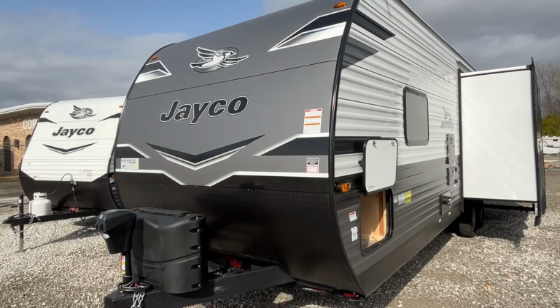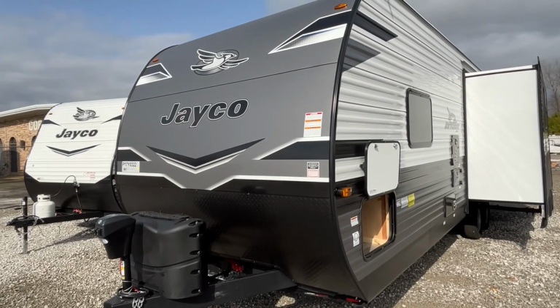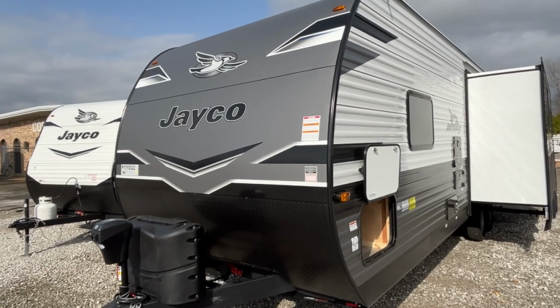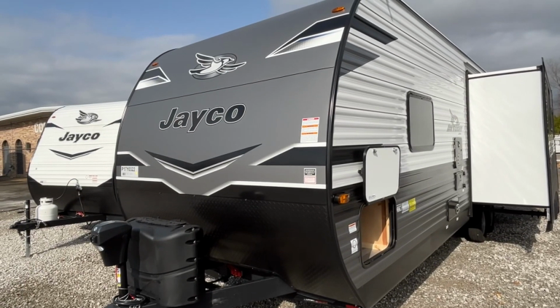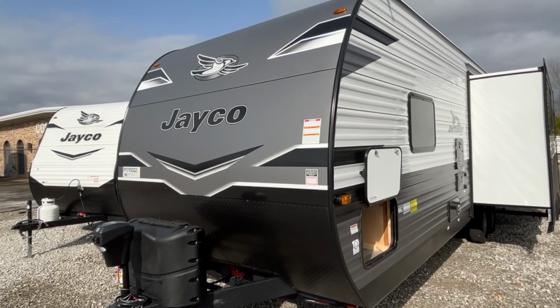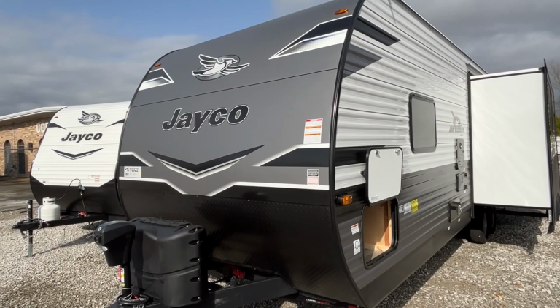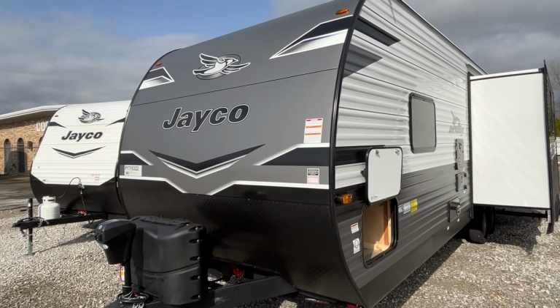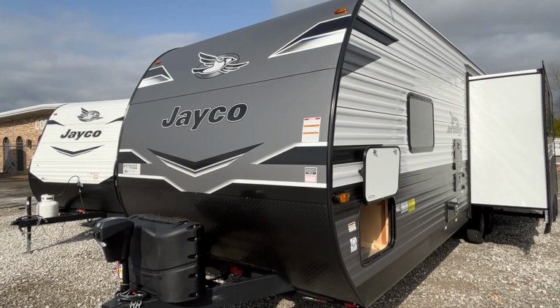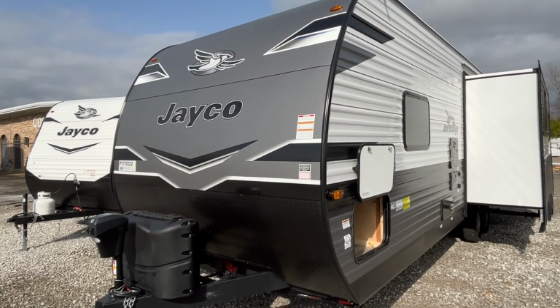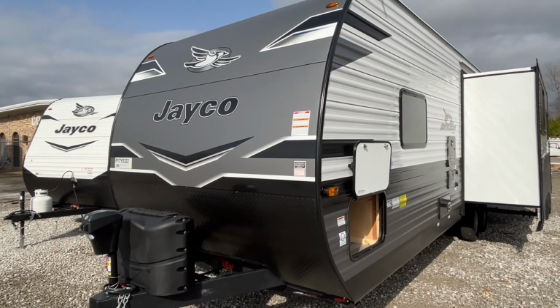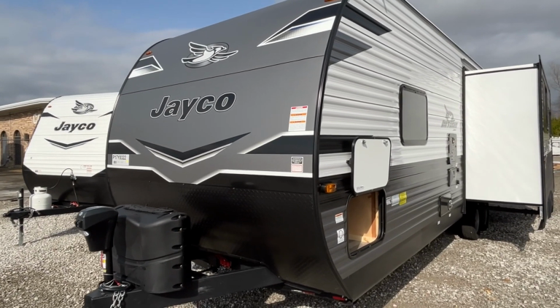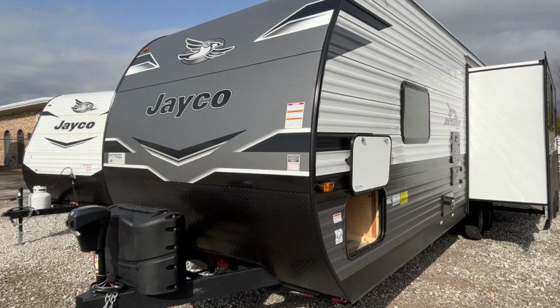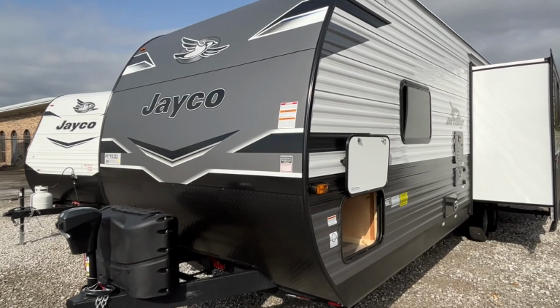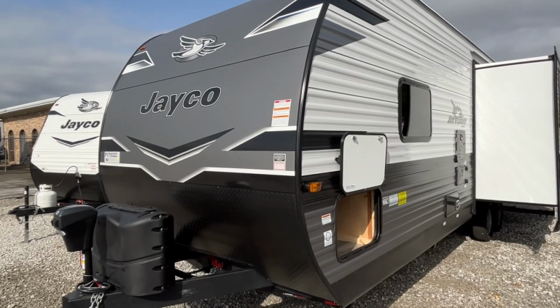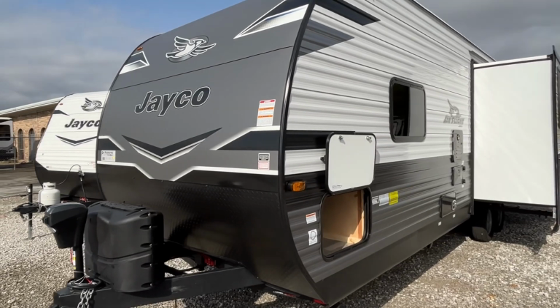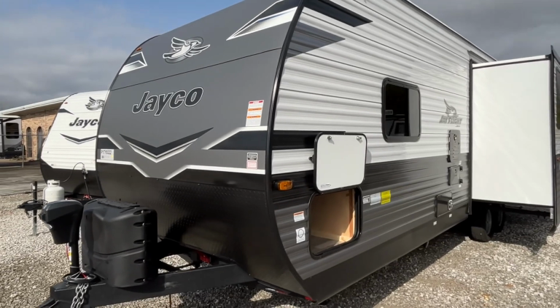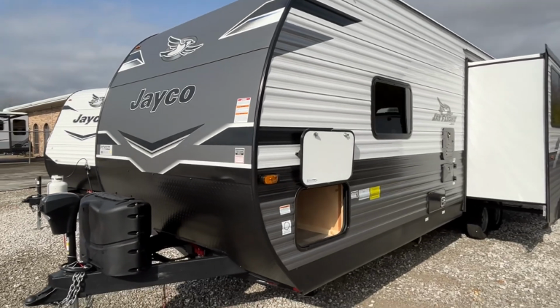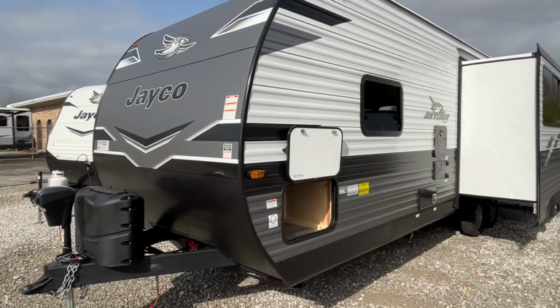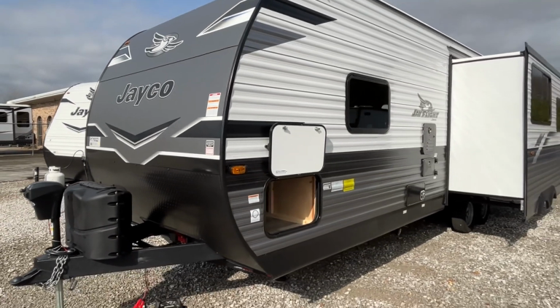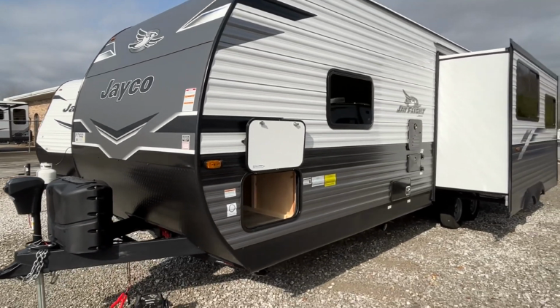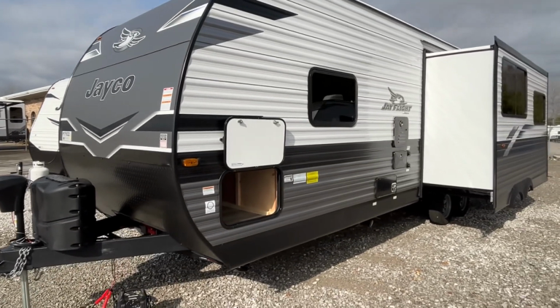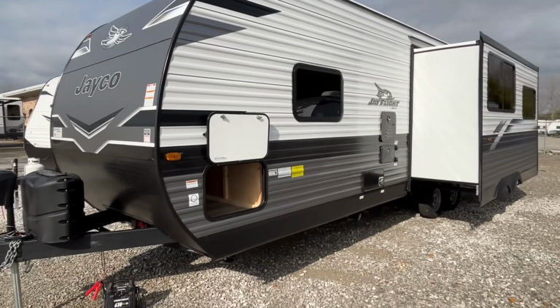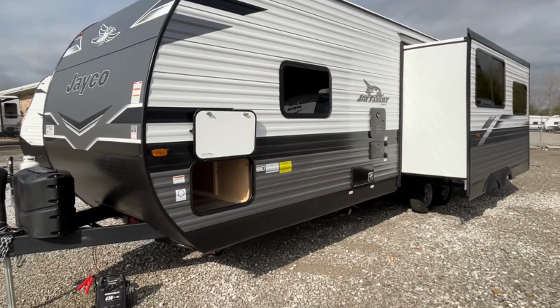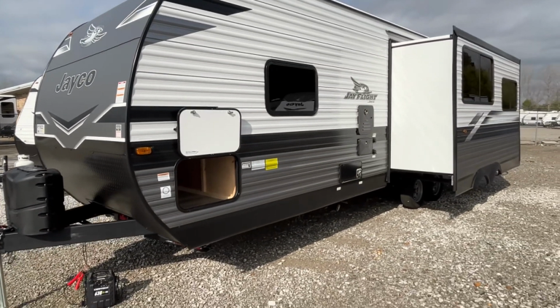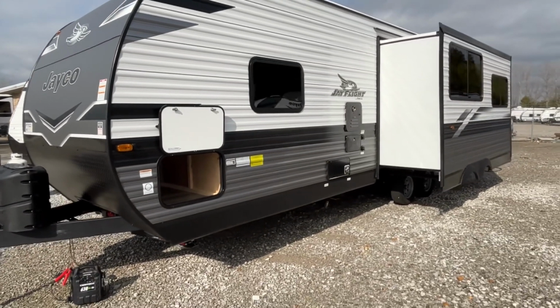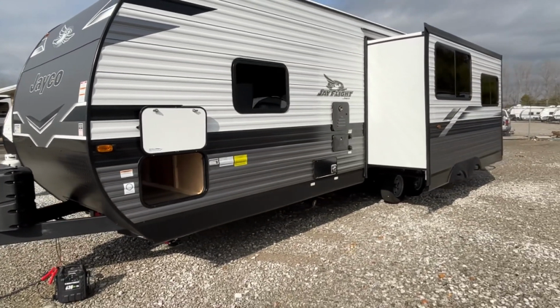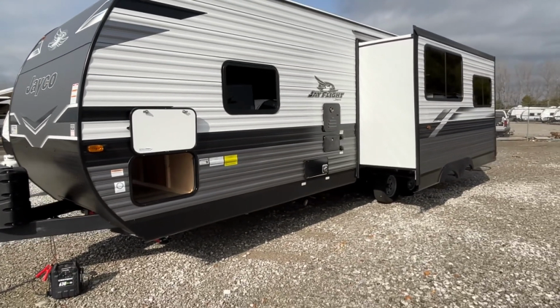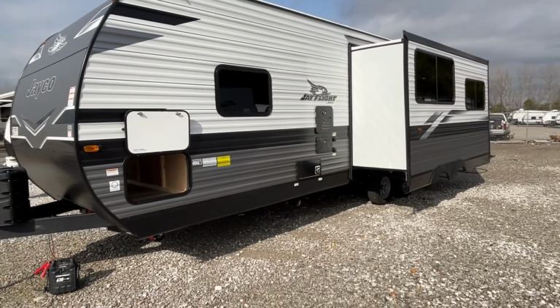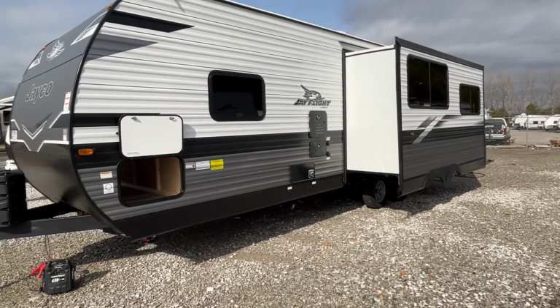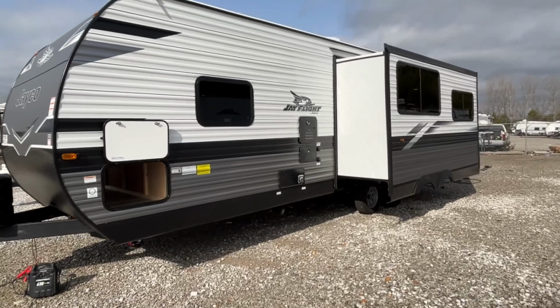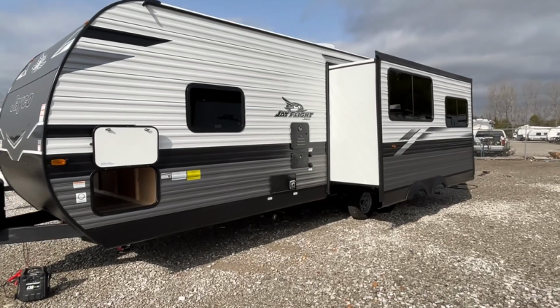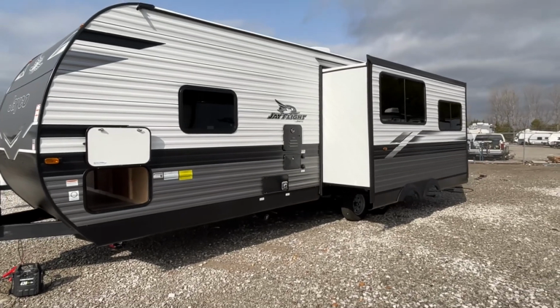The length on this Jayco J-Flight is 30 feet 11 inches, the dry weight is 6,005 pounds, and that hitch weight is 710.